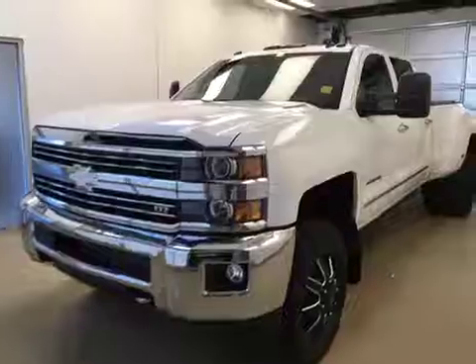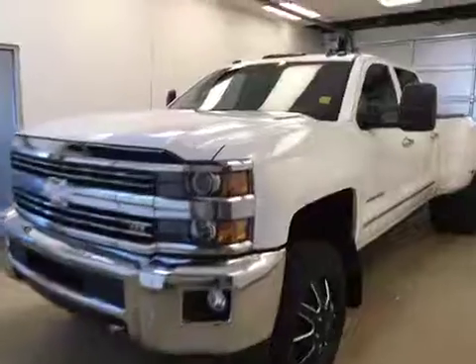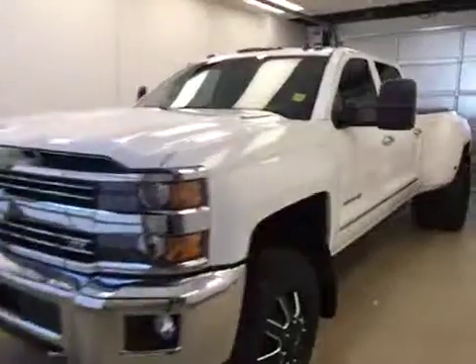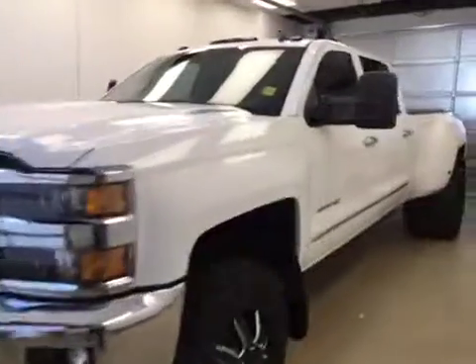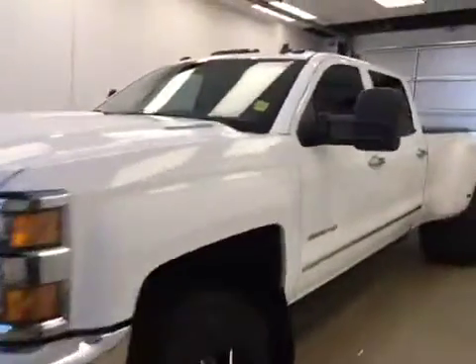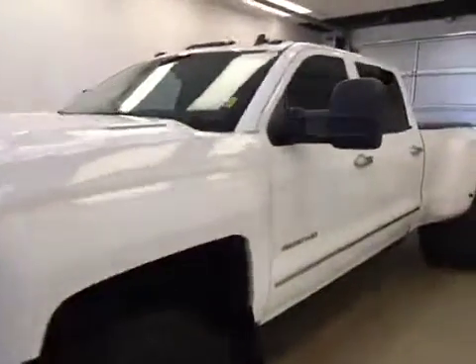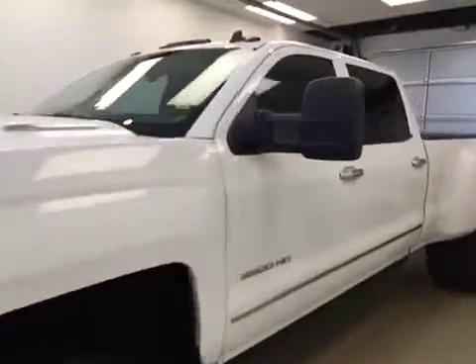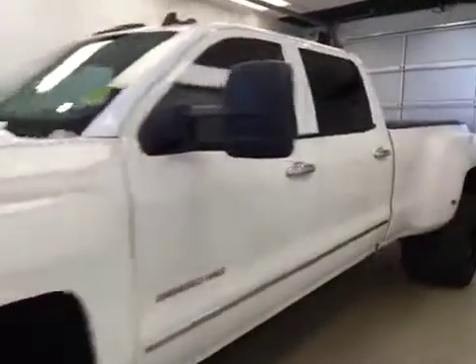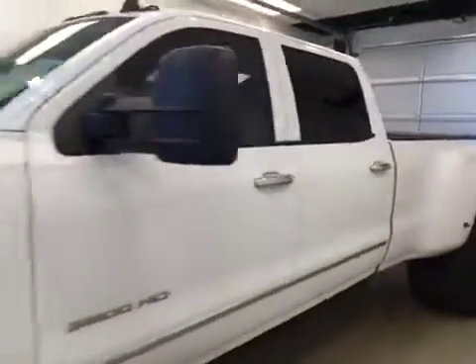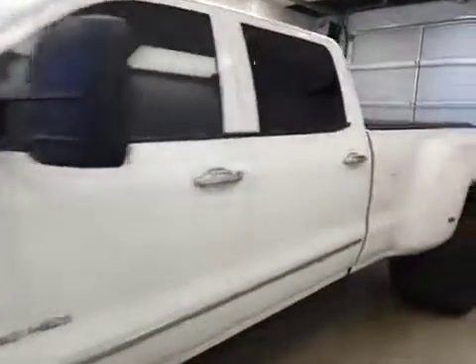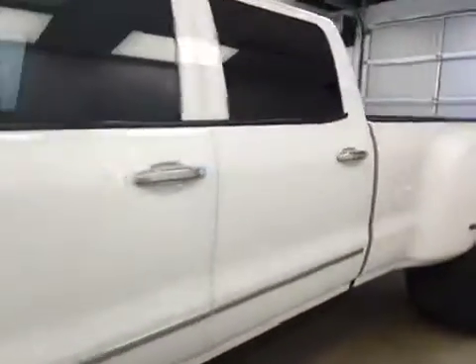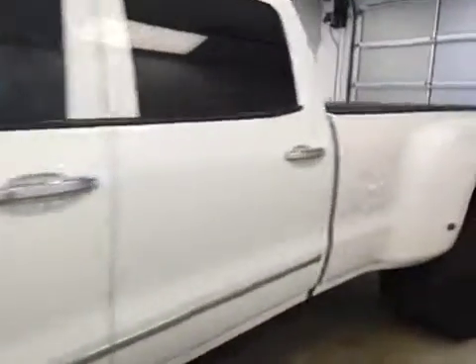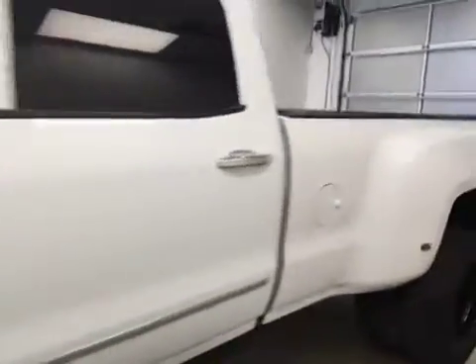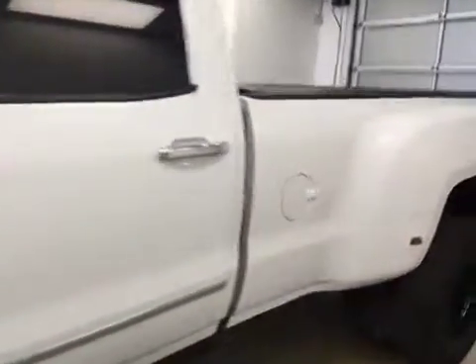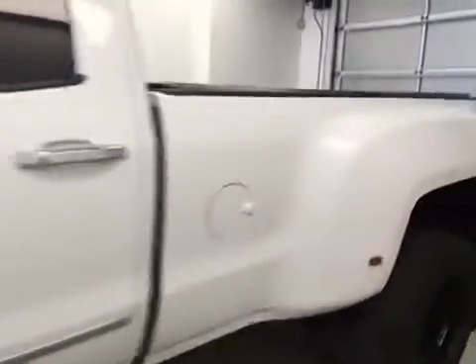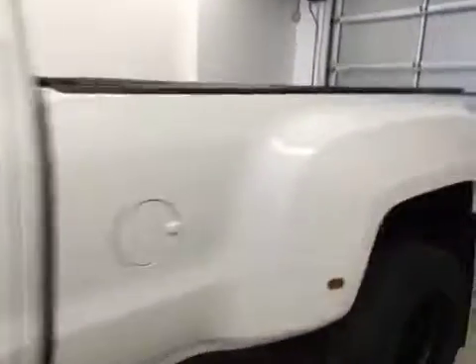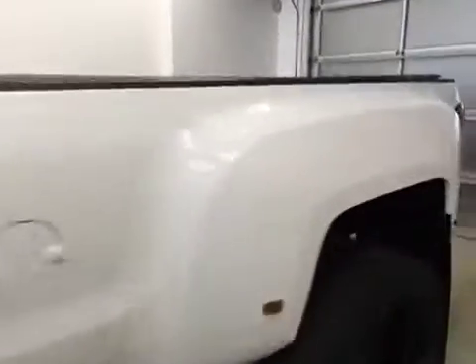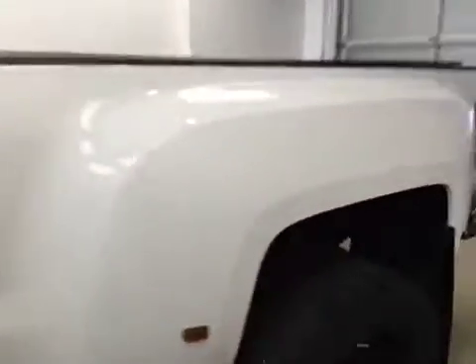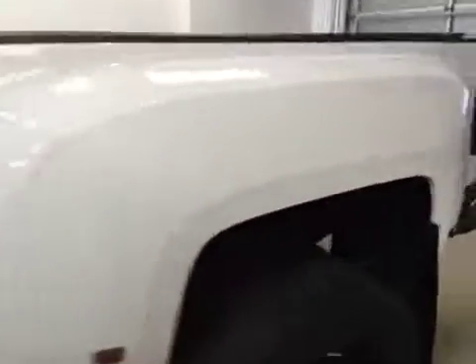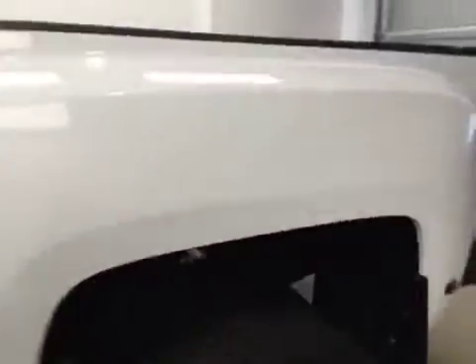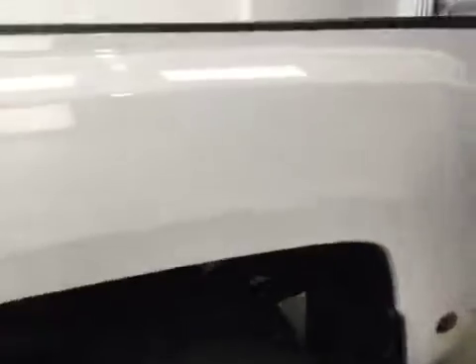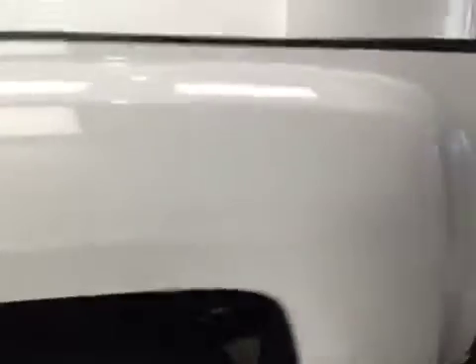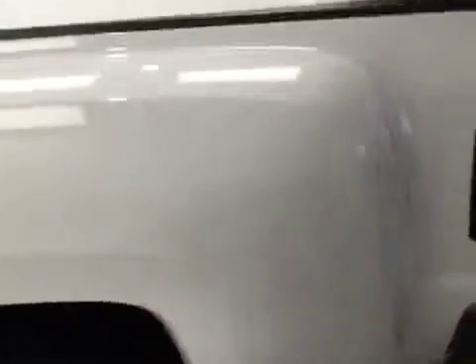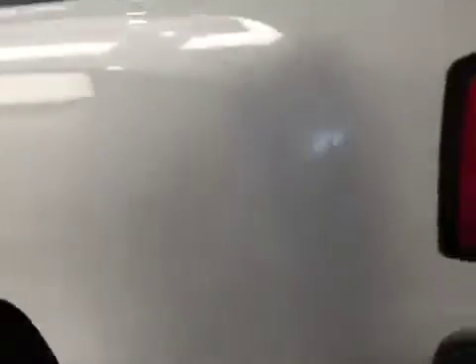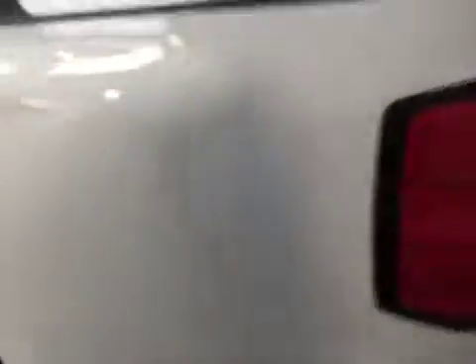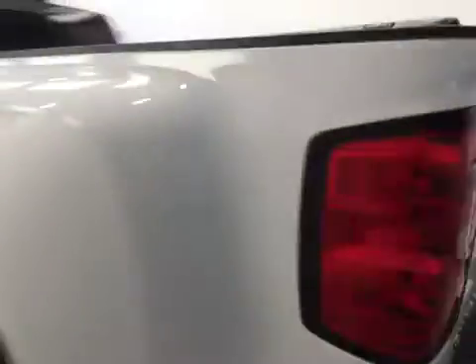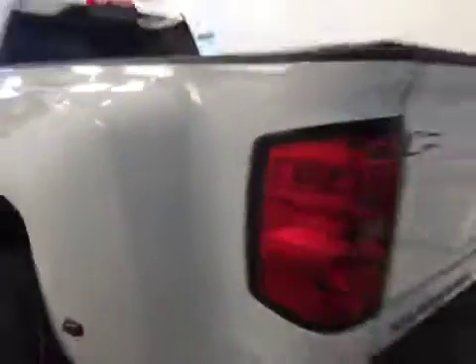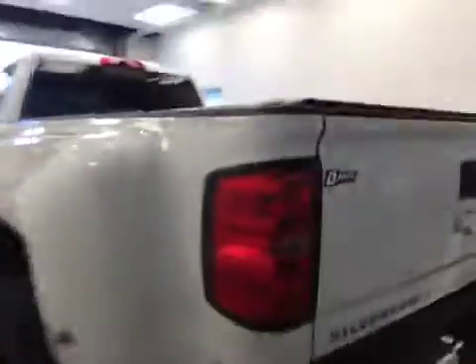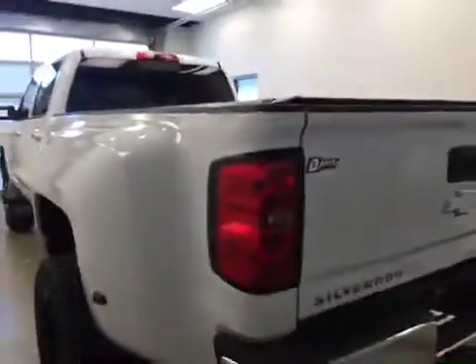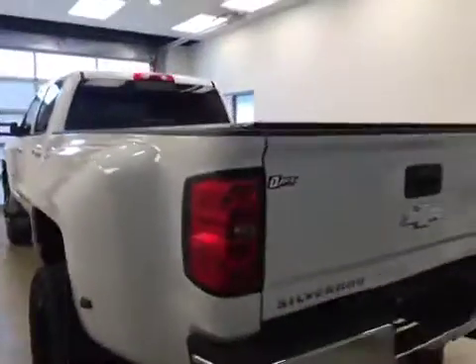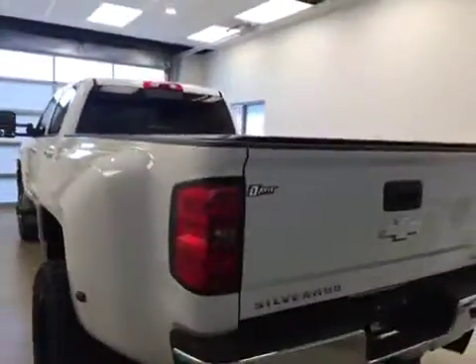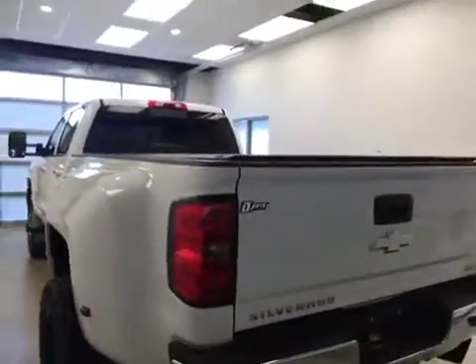This is stock number 170510 on a 2015 Chevy 3500 Dually, and our exterior color today is white.